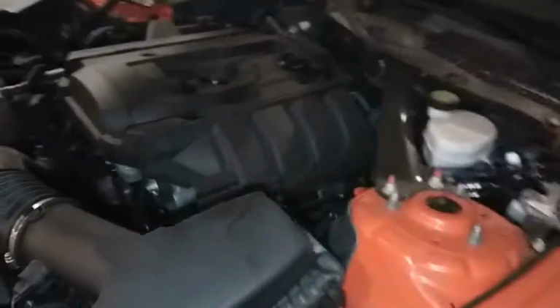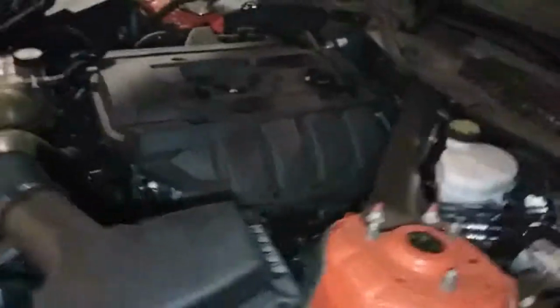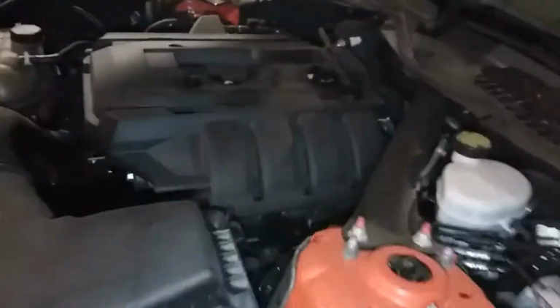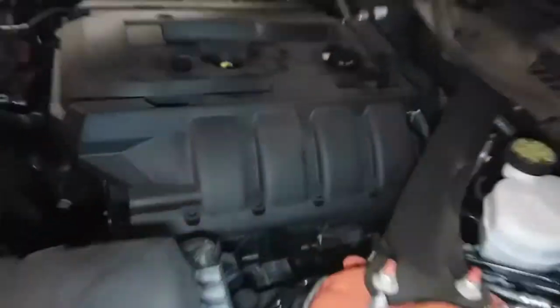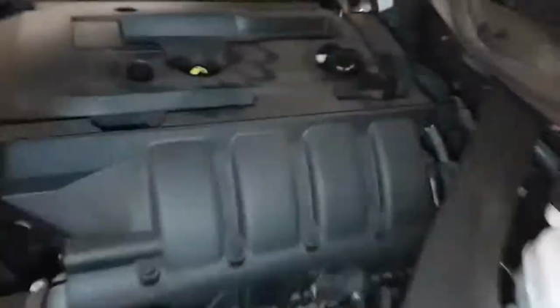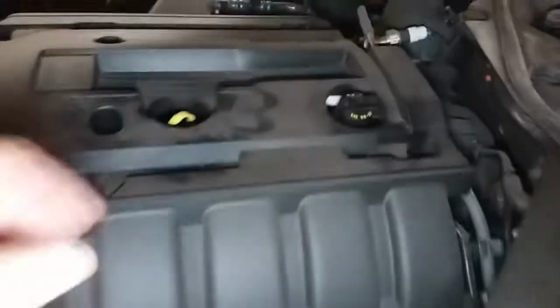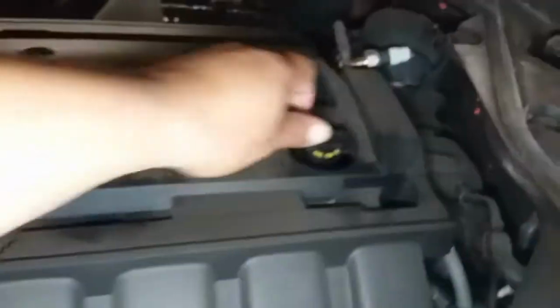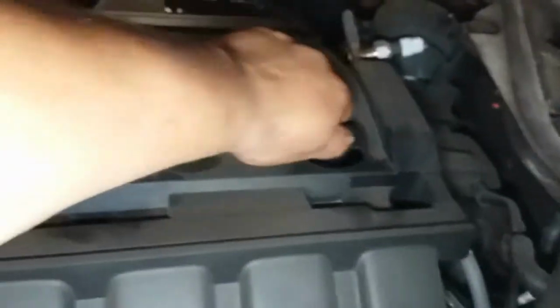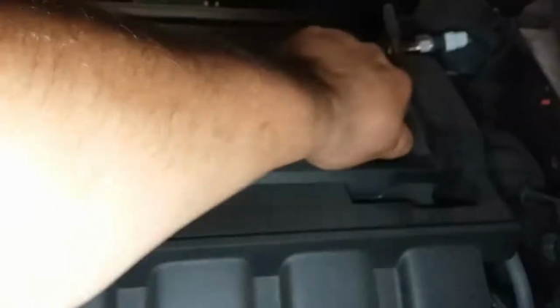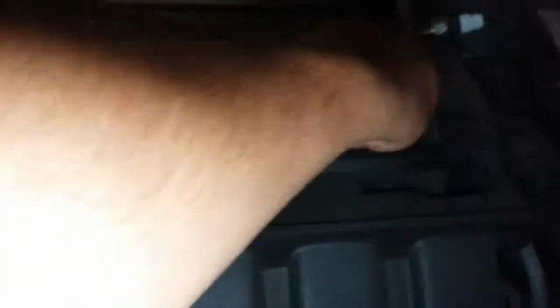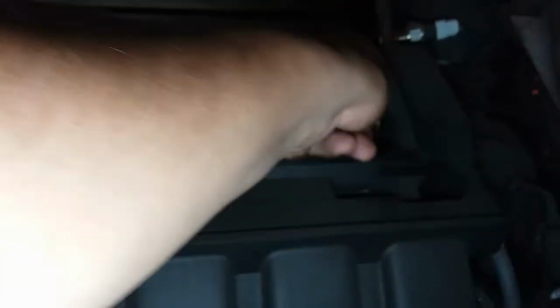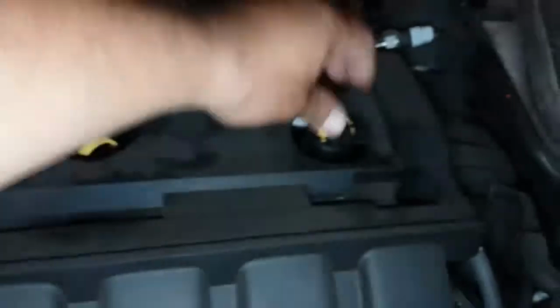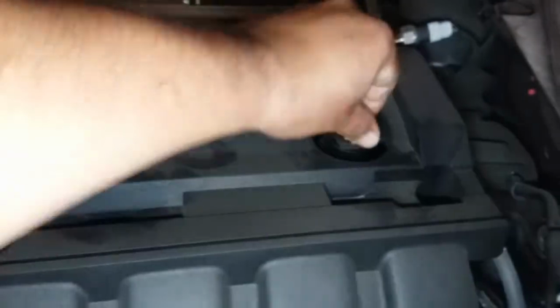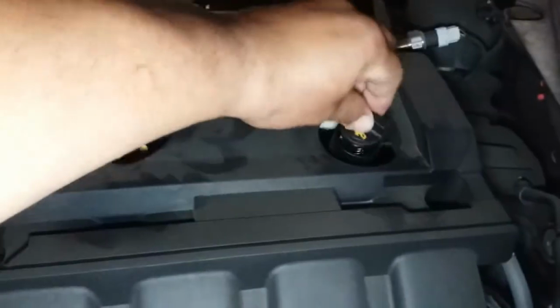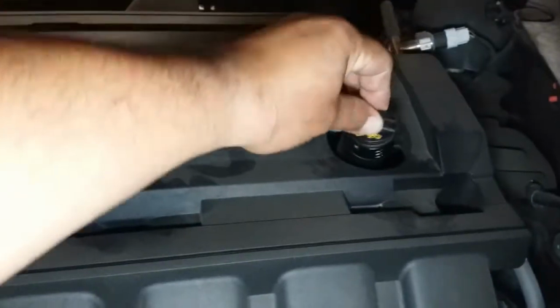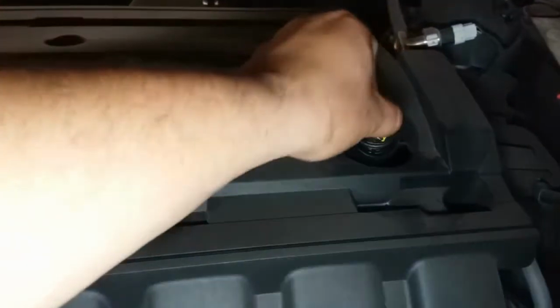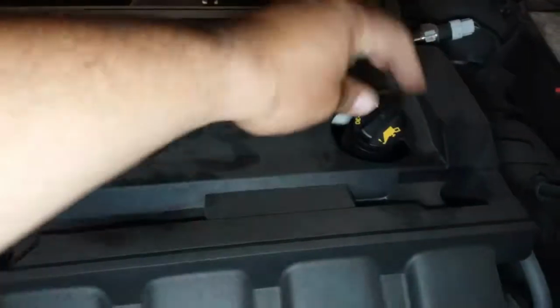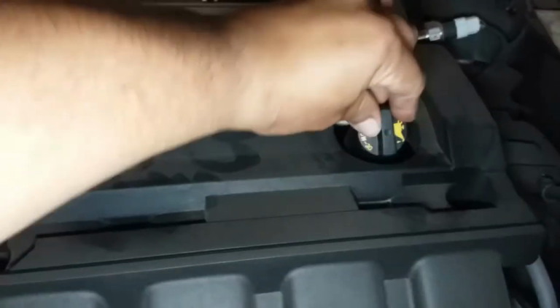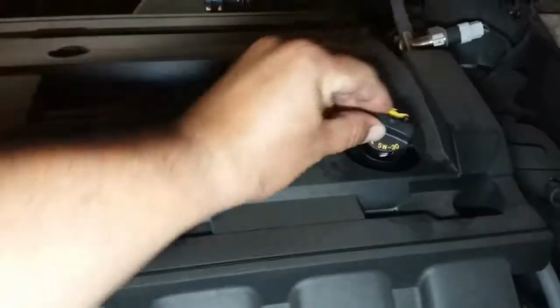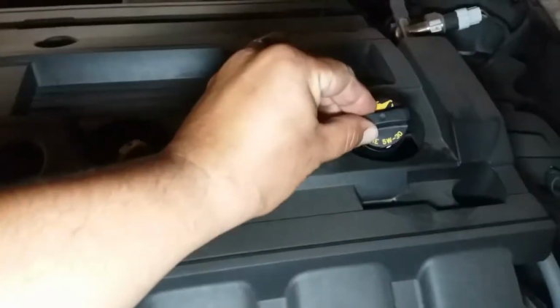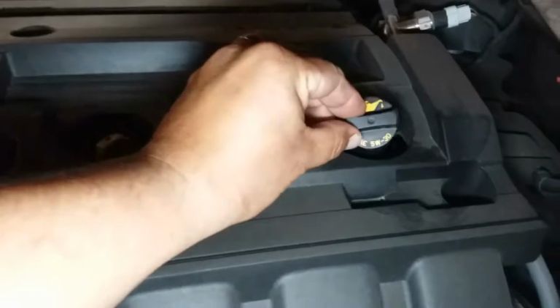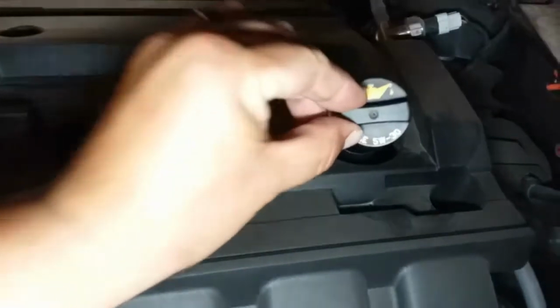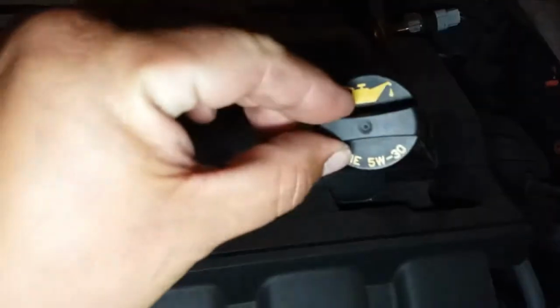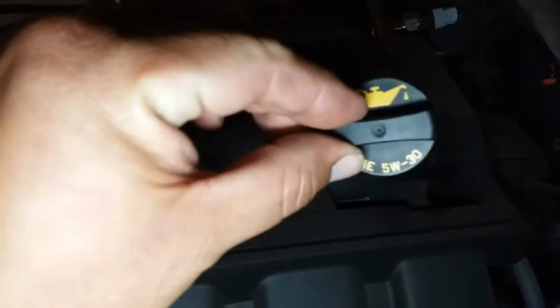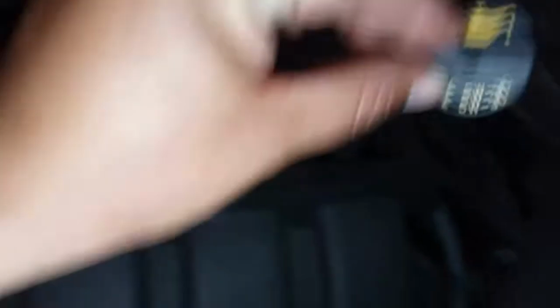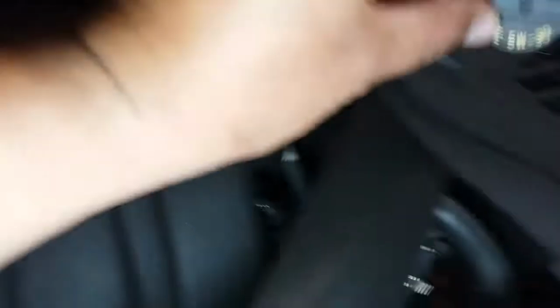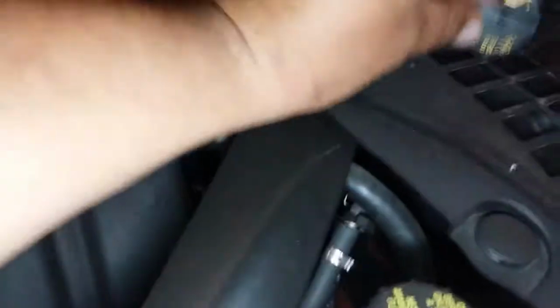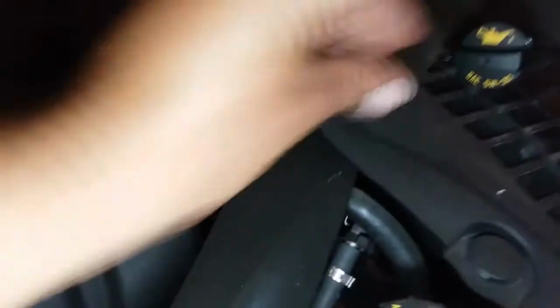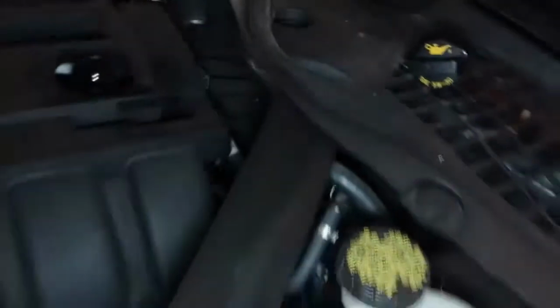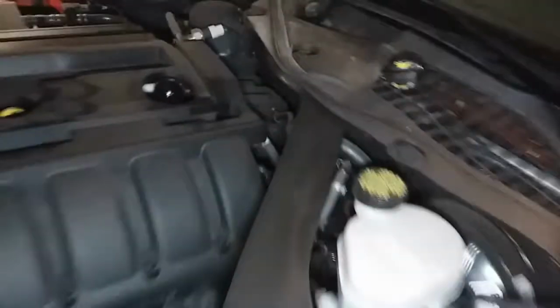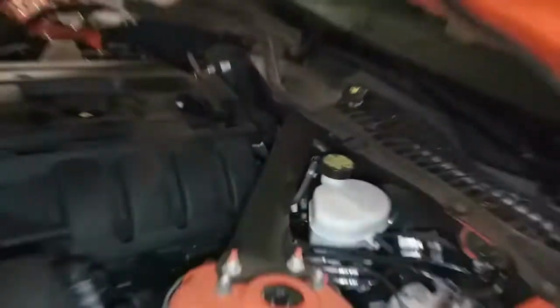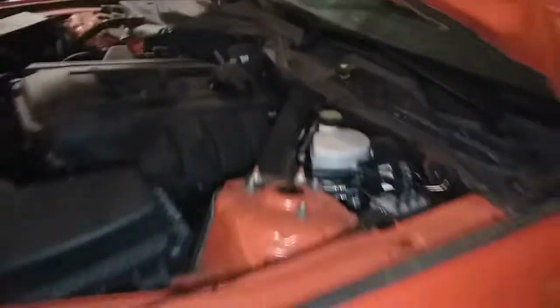The first thing we're going to do is remove the oil cap. This is the tiniest oil cap I've ever seen in my life — it's so tiny, it looks like a toy.